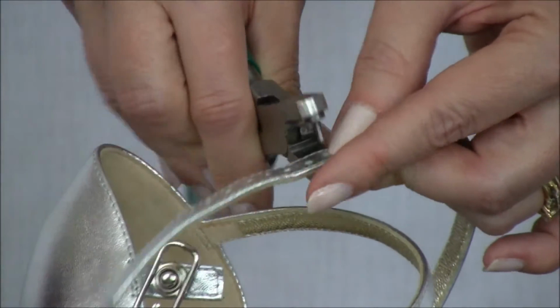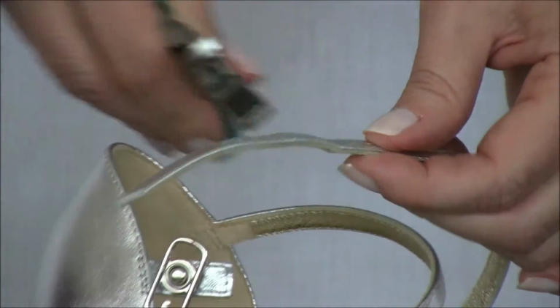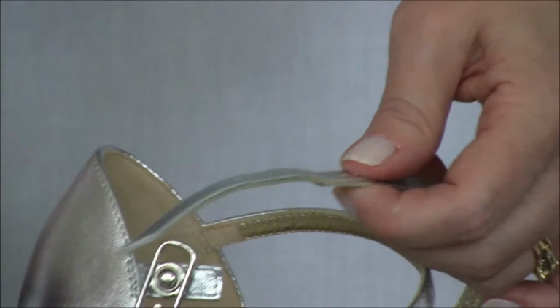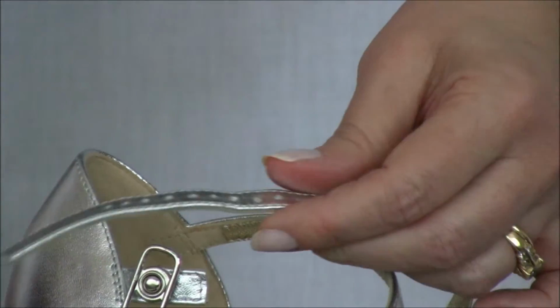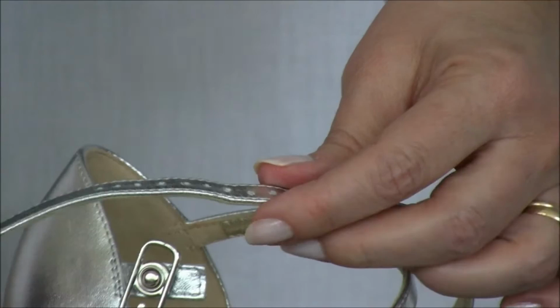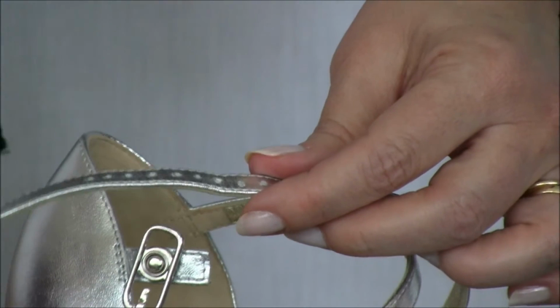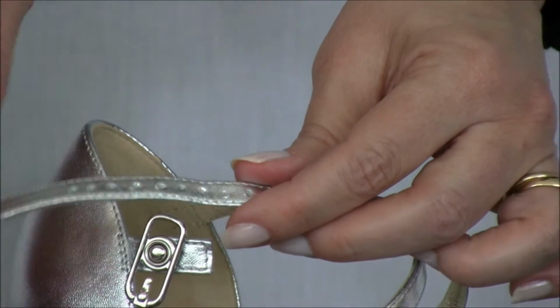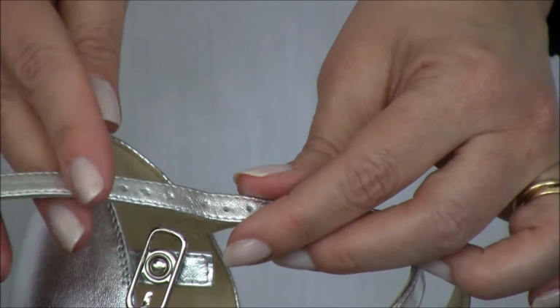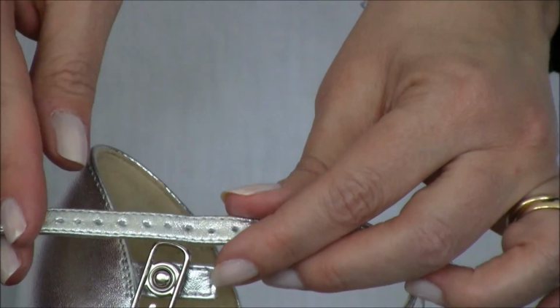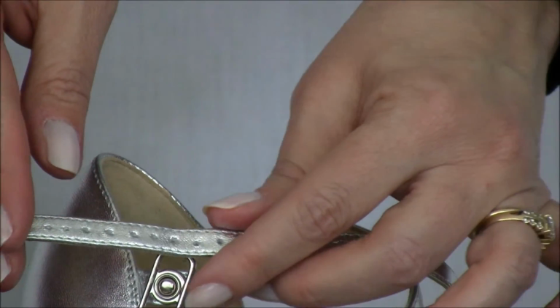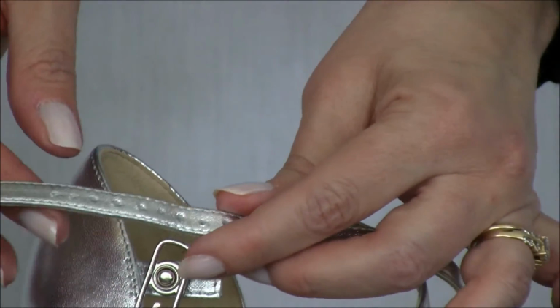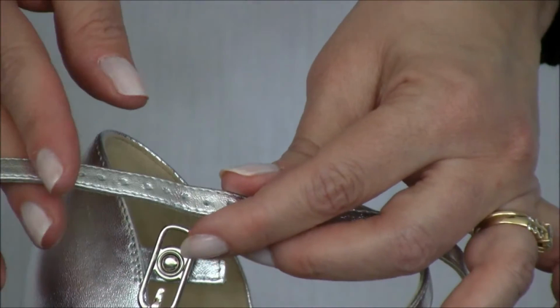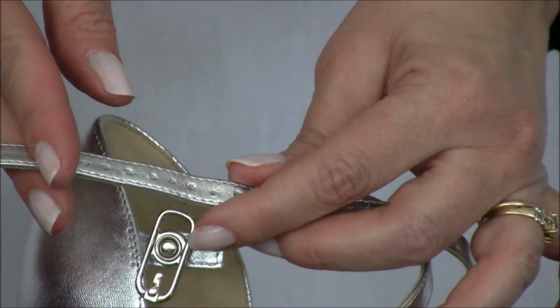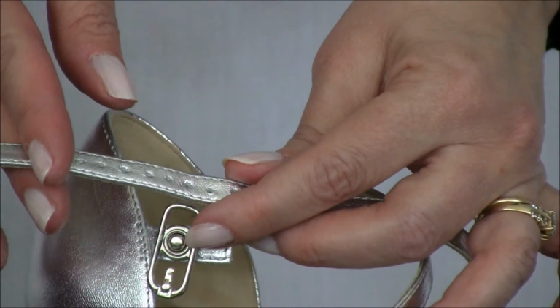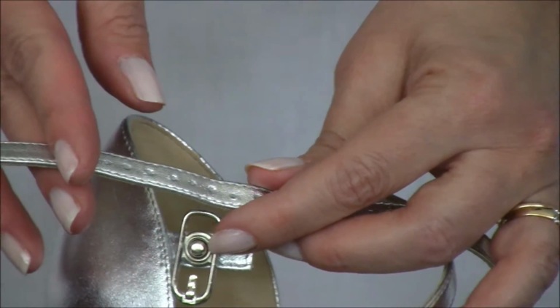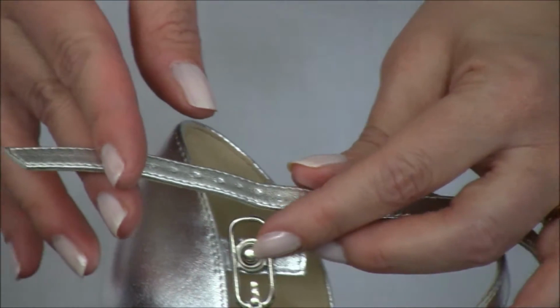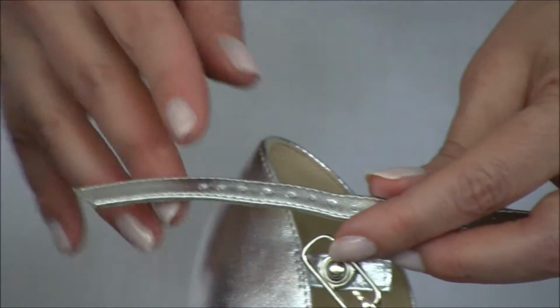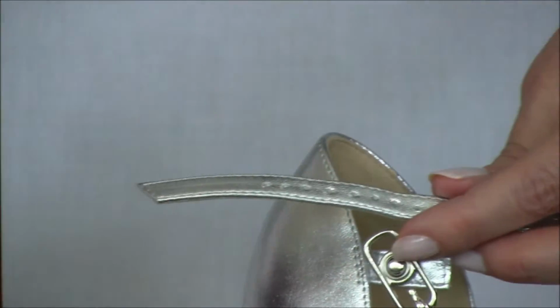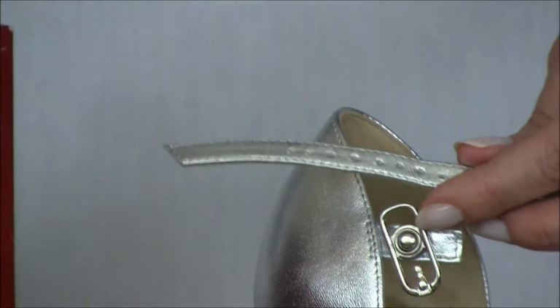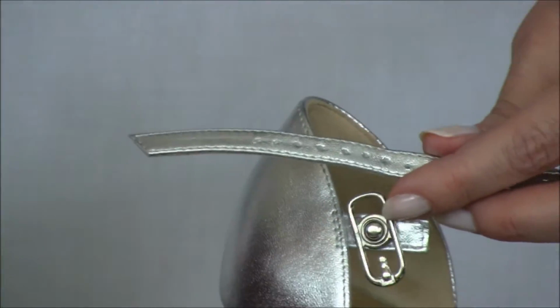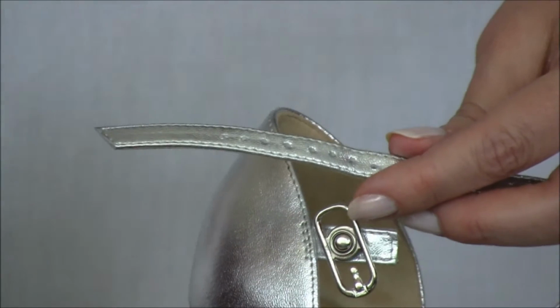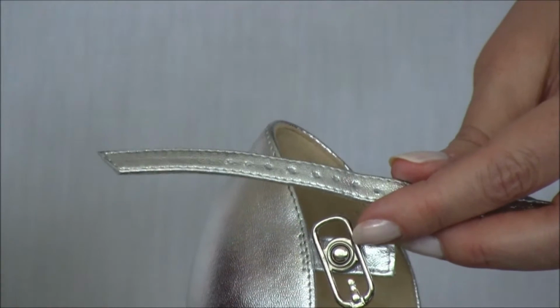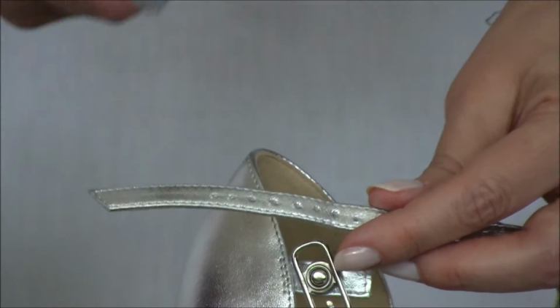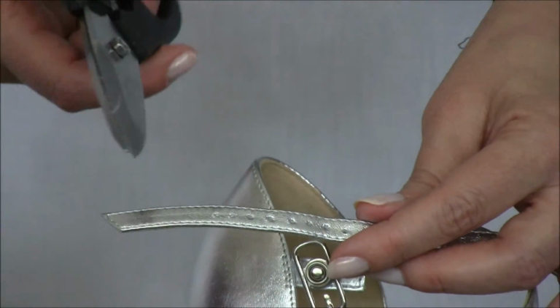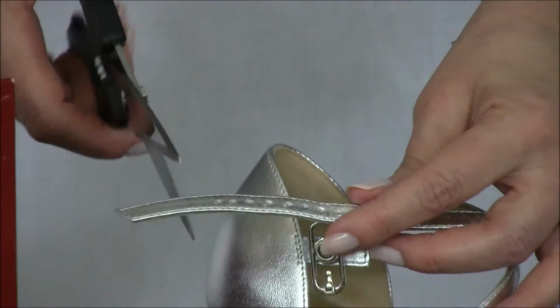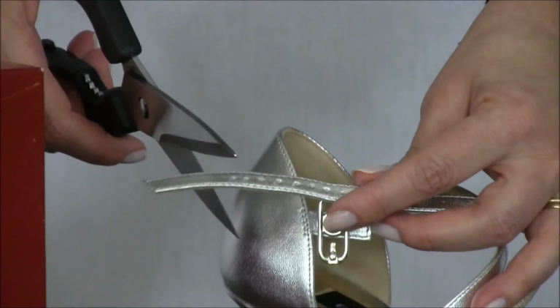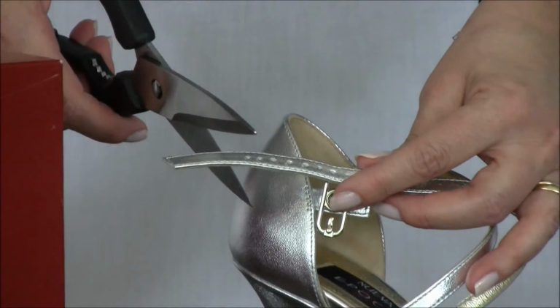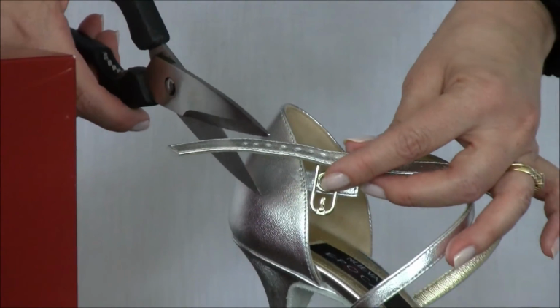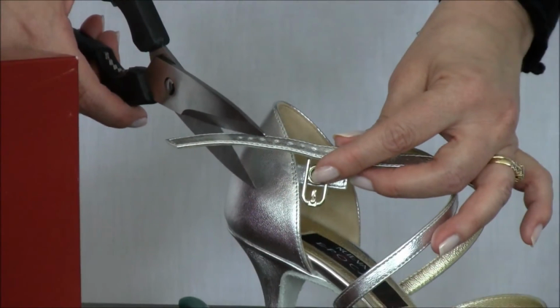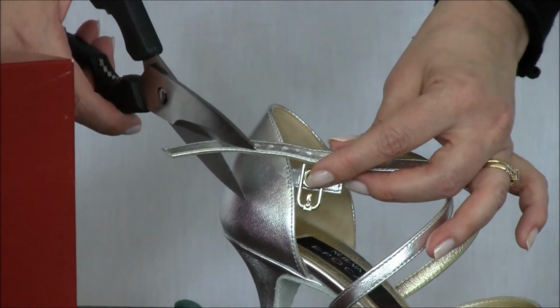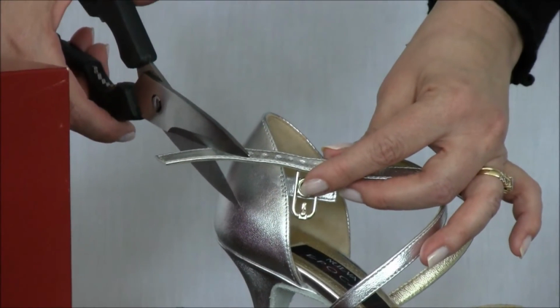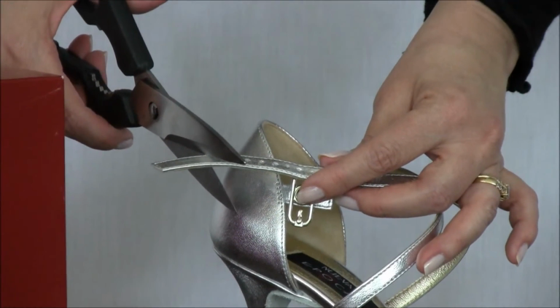Sometimes it creates a strap that's too long and you need to trim the end. So take a good sharp pair of scissors and trim at the same angle.